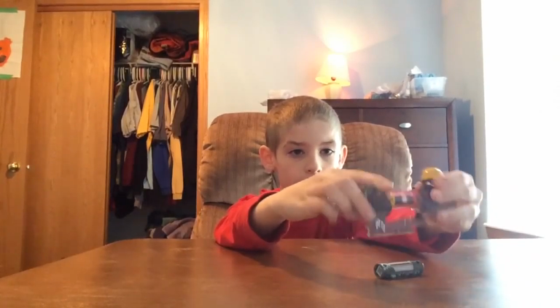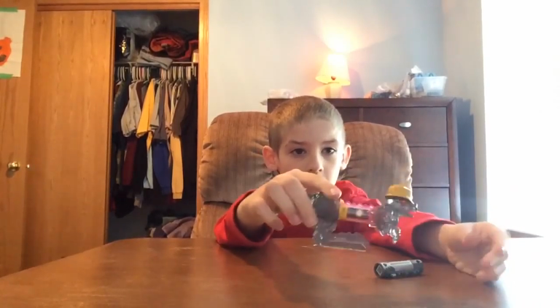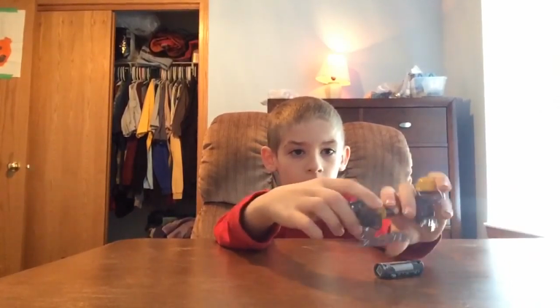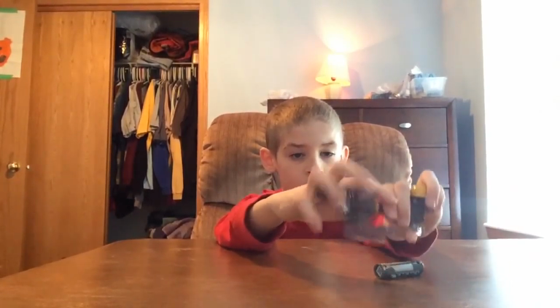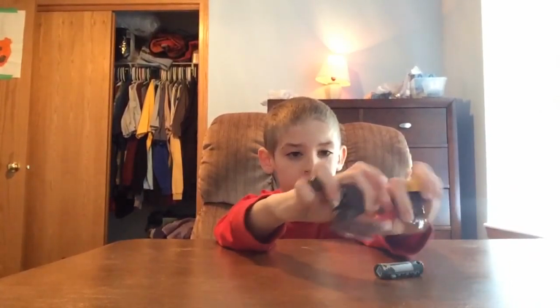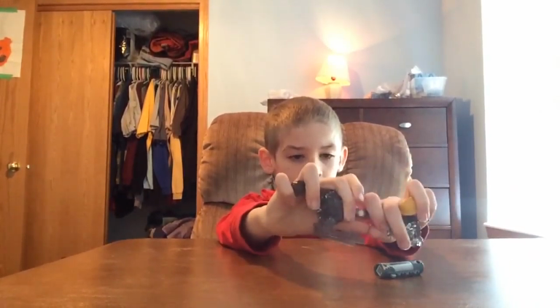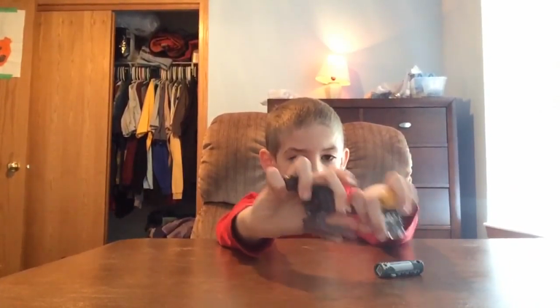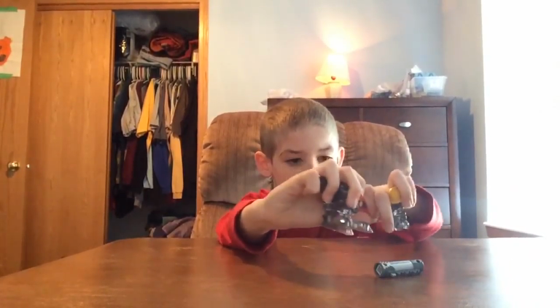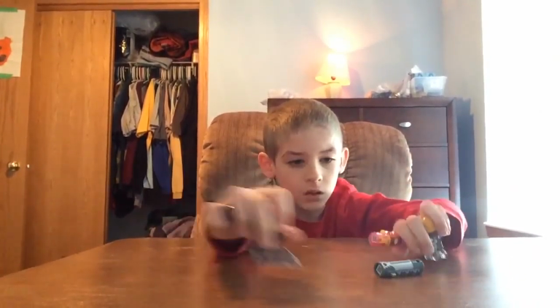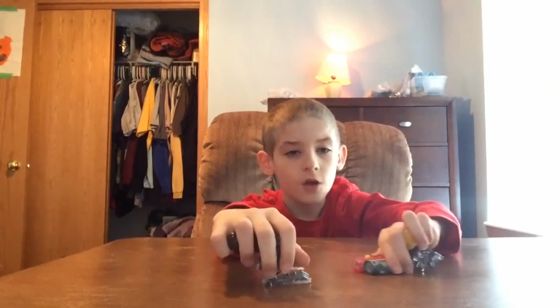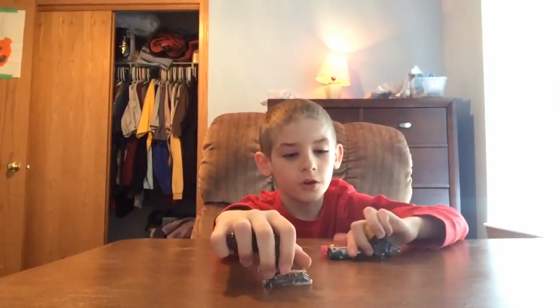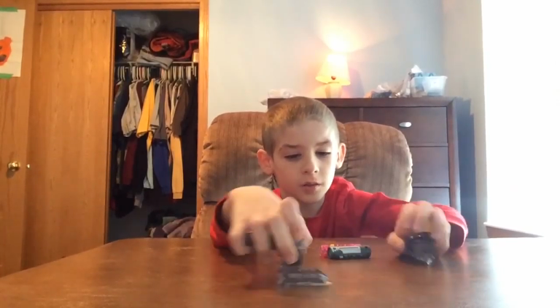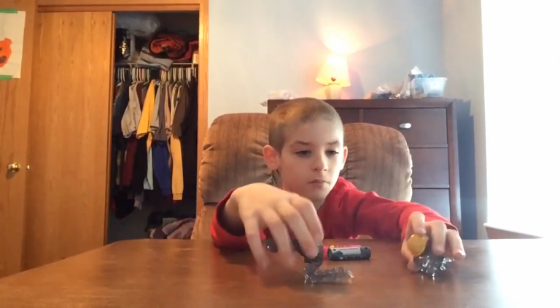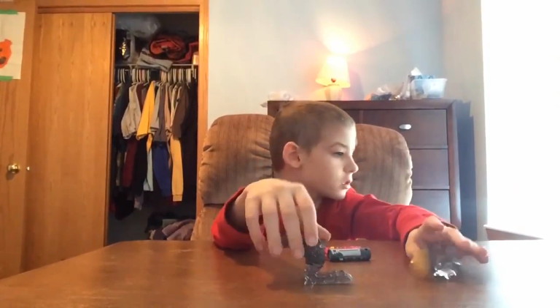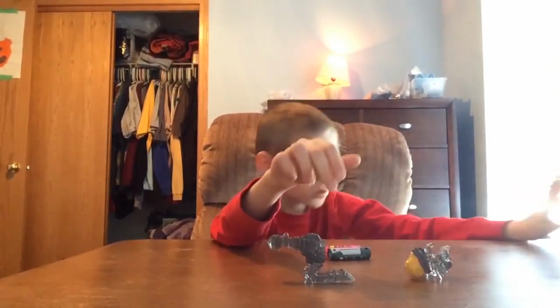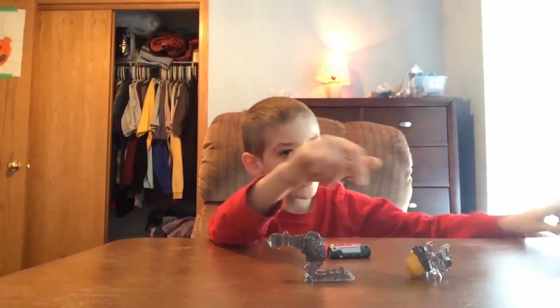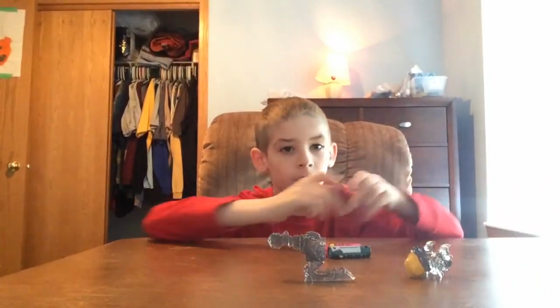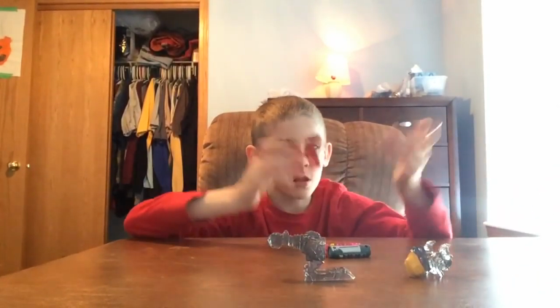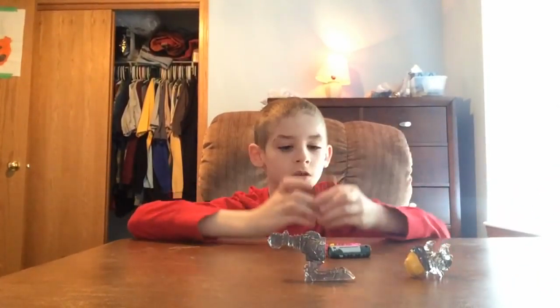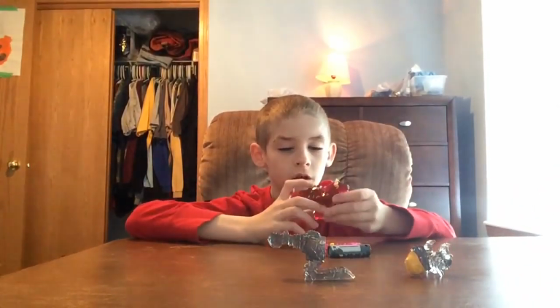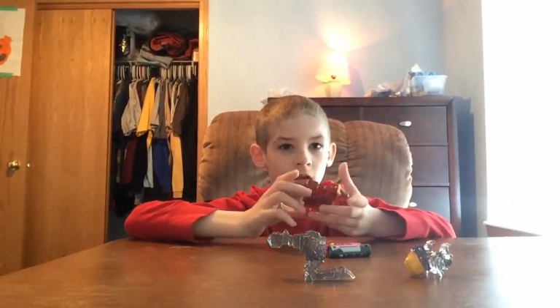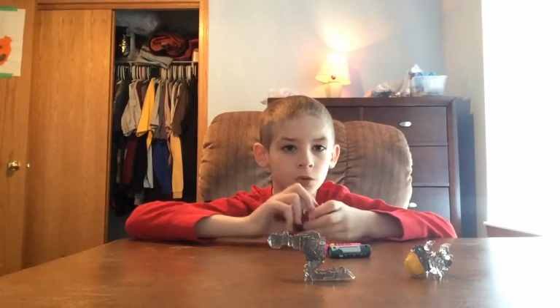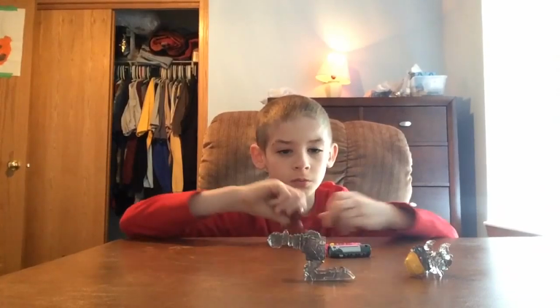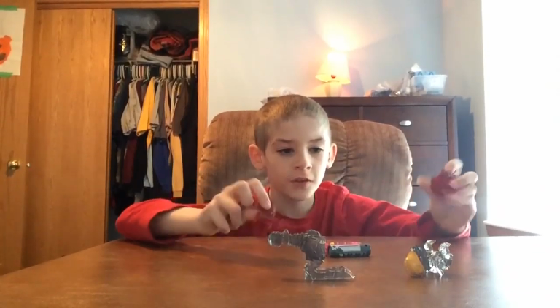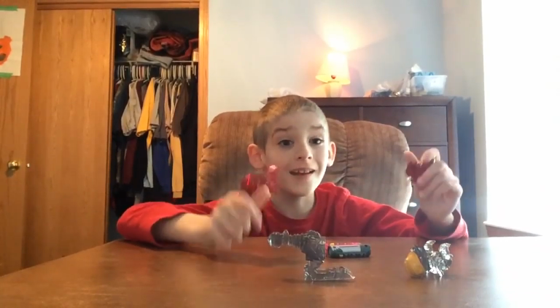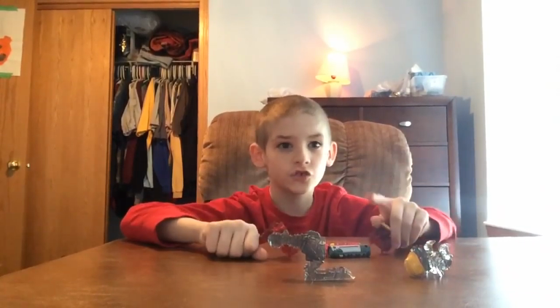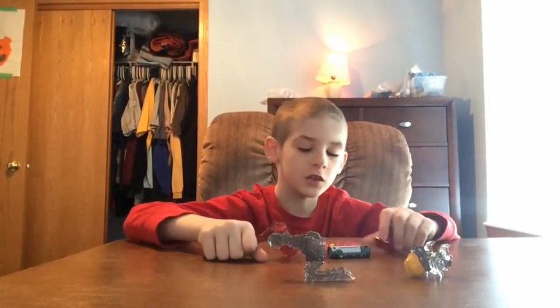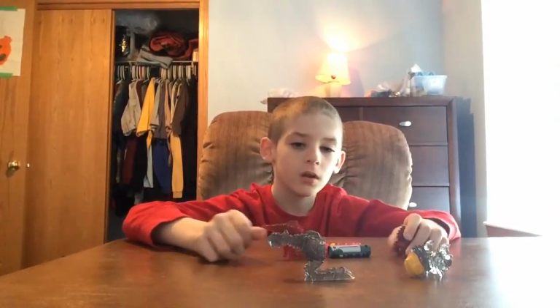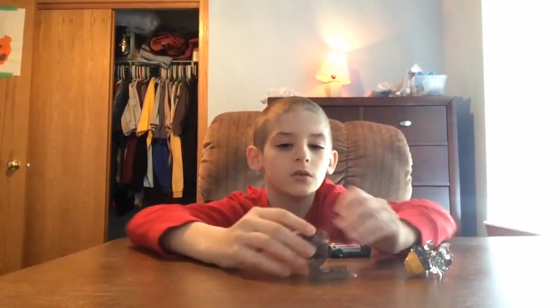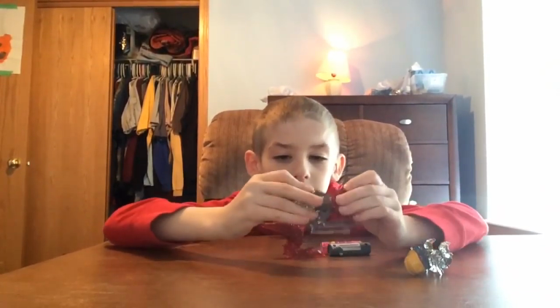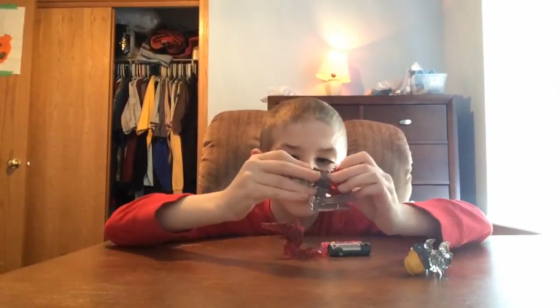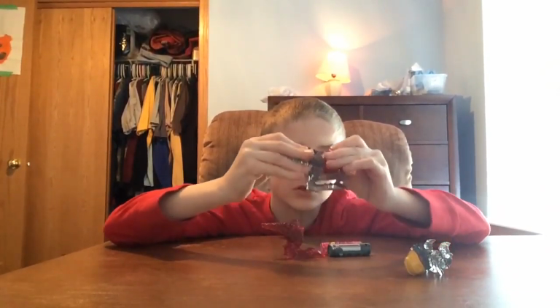With these power packs you can also mix and match. So if I grab my Alo ones — which I will be doing in the next video — you can mix and match them.